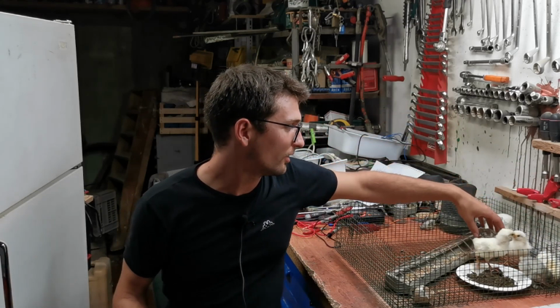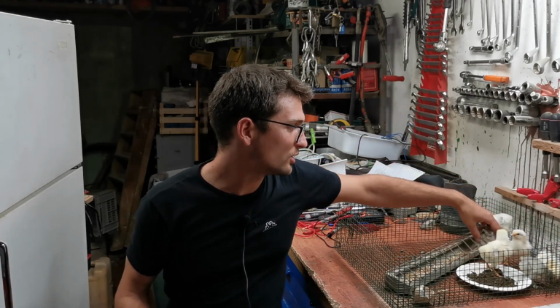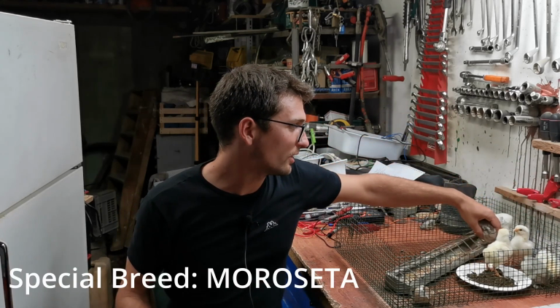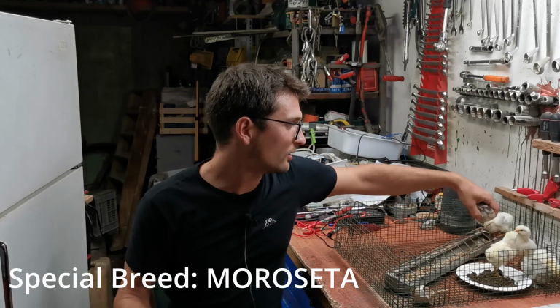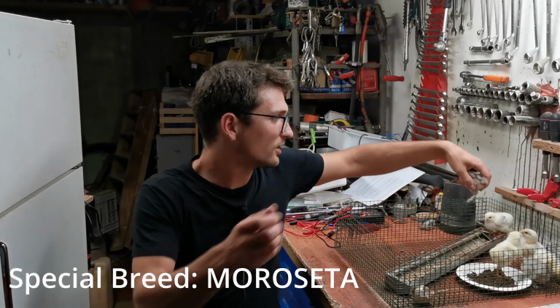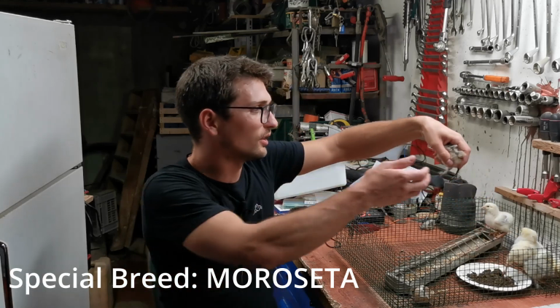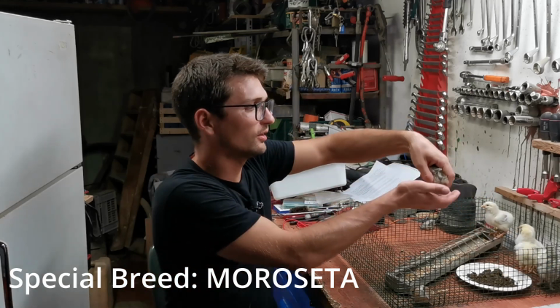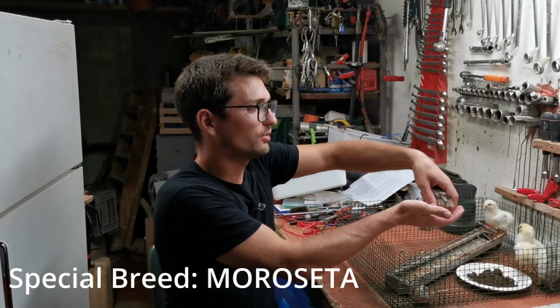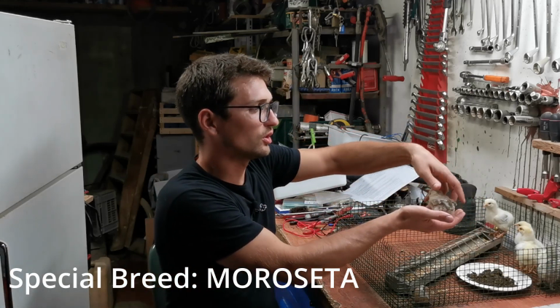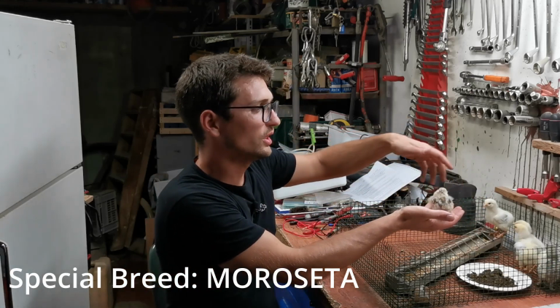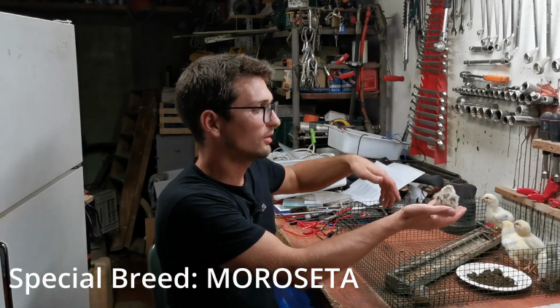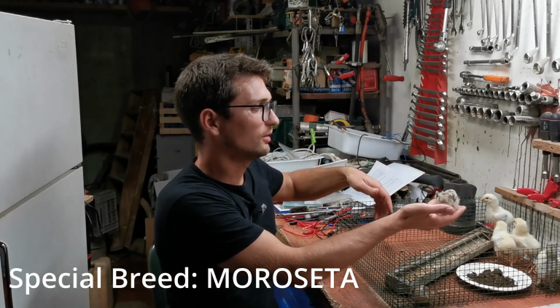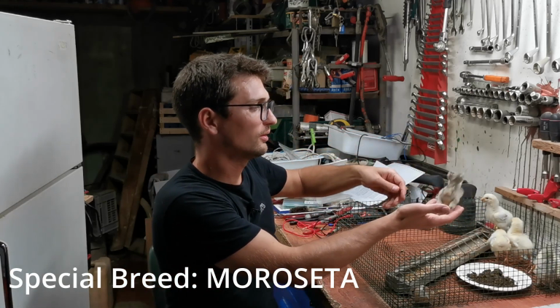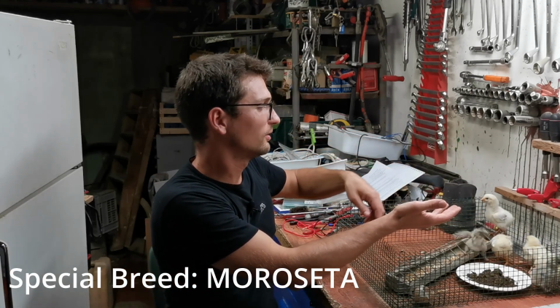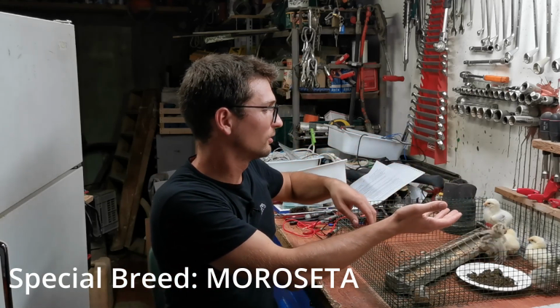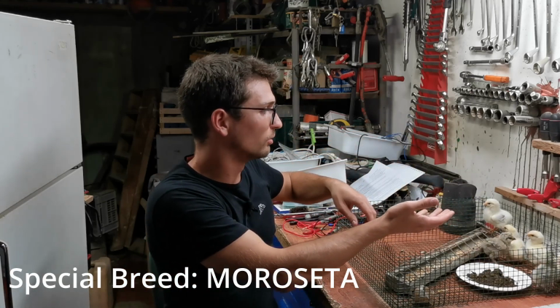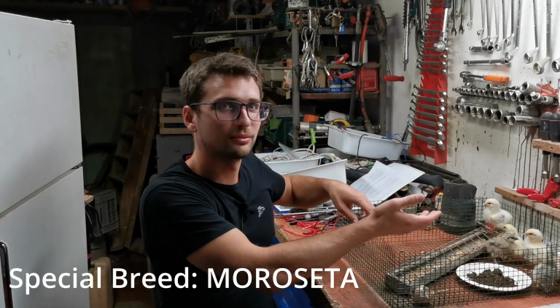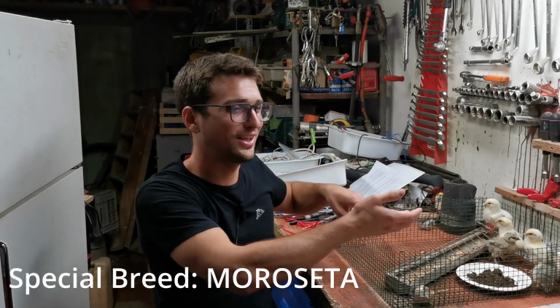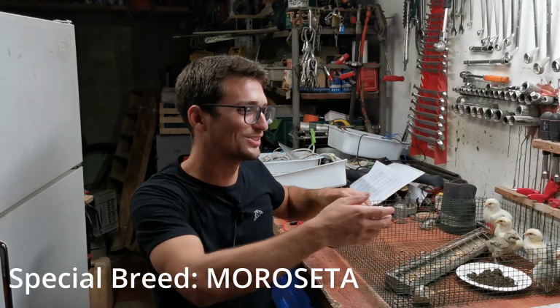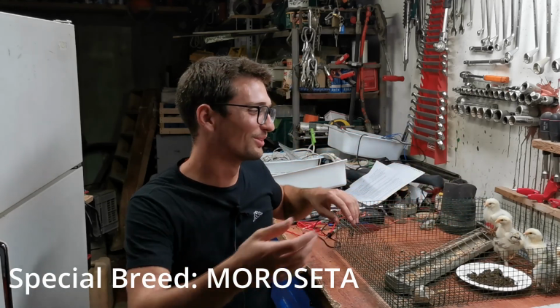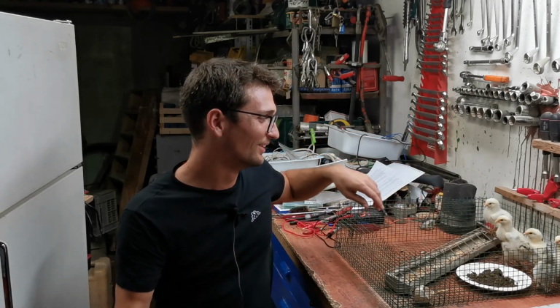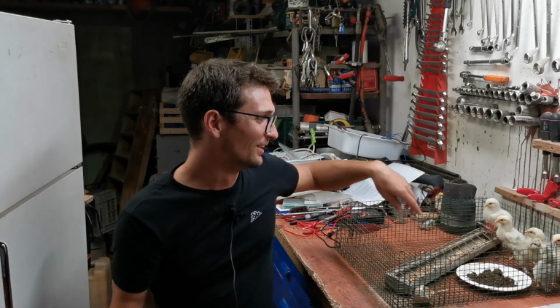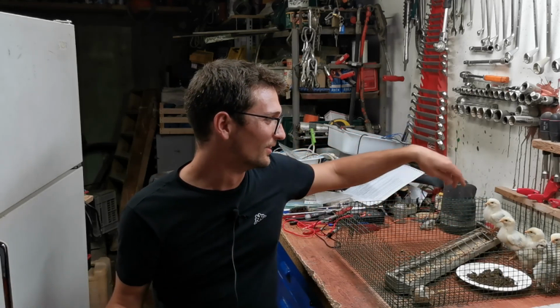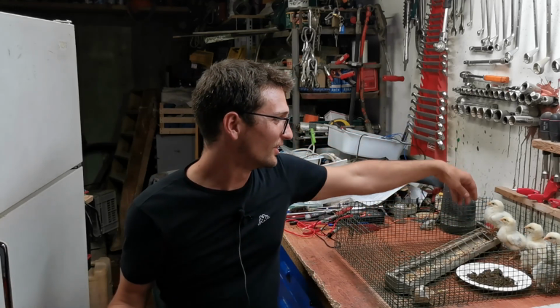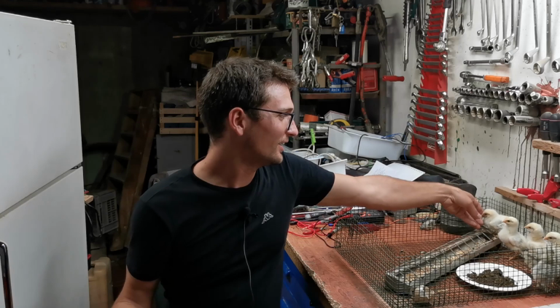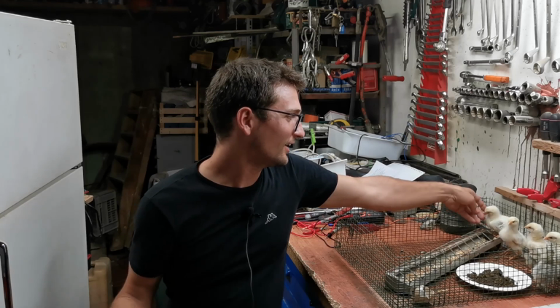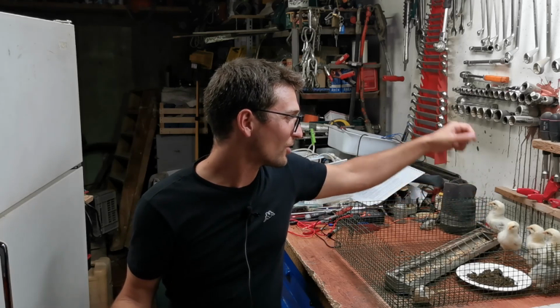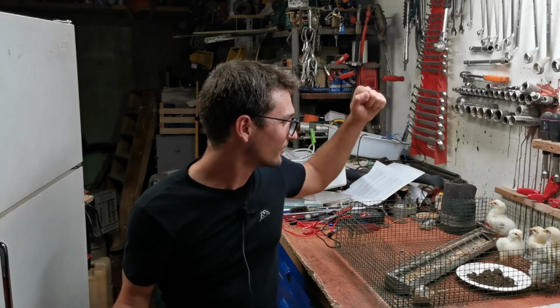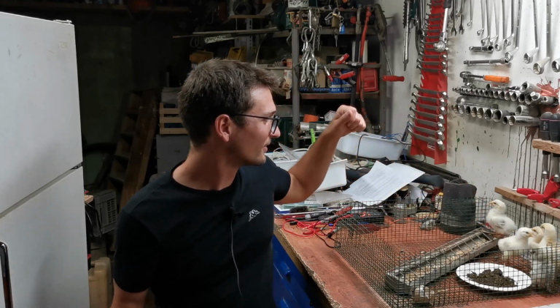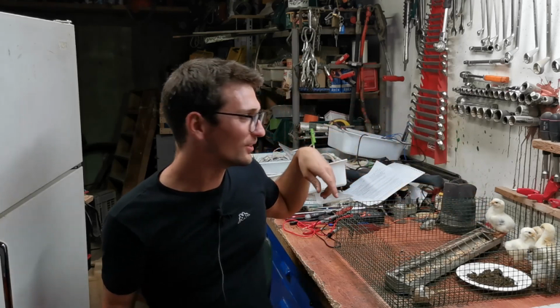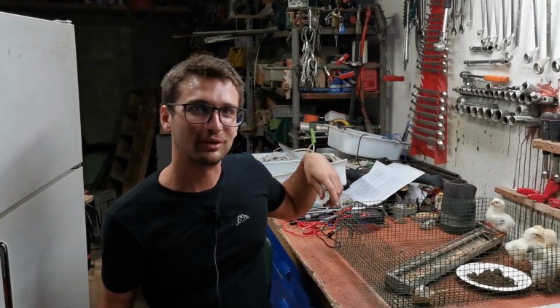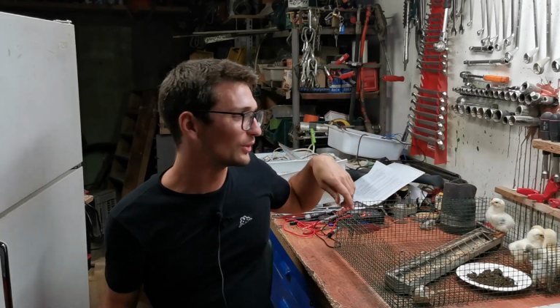This one here is a special breed. They are really good.